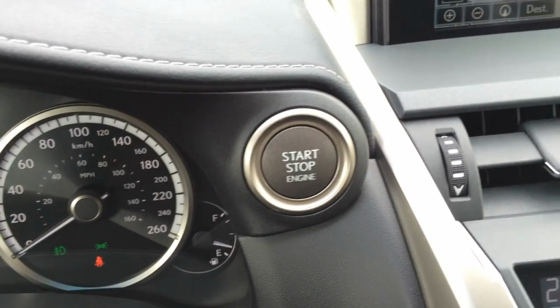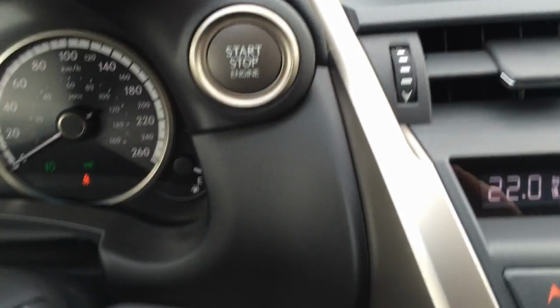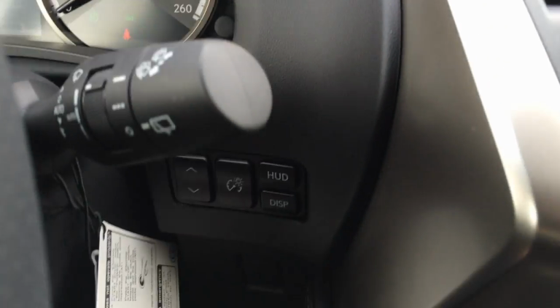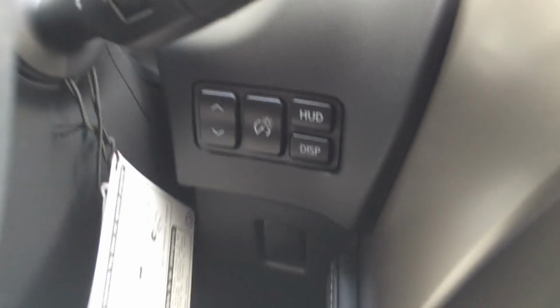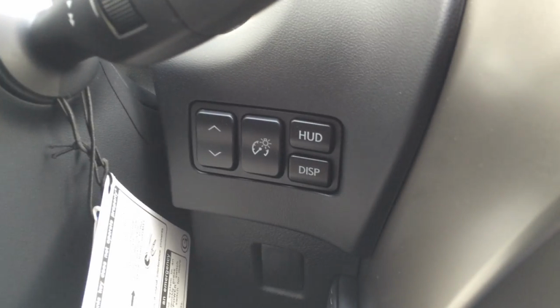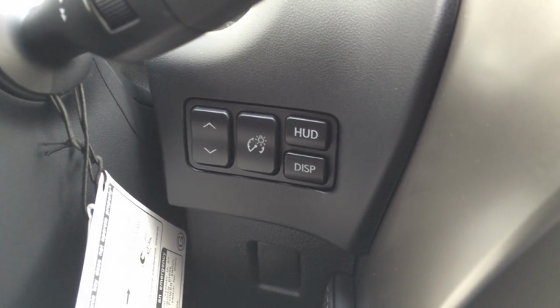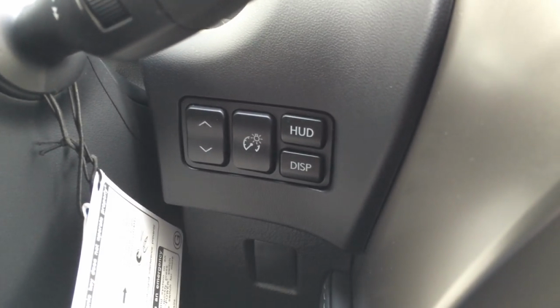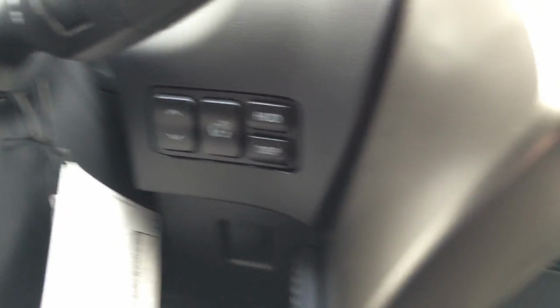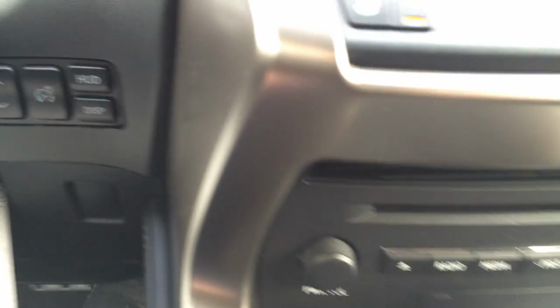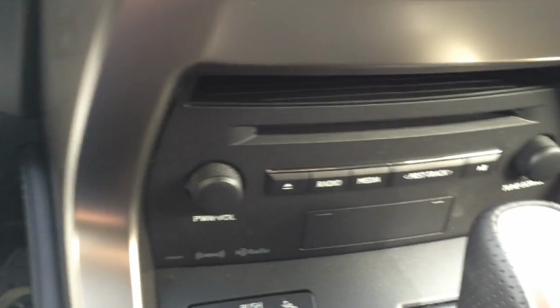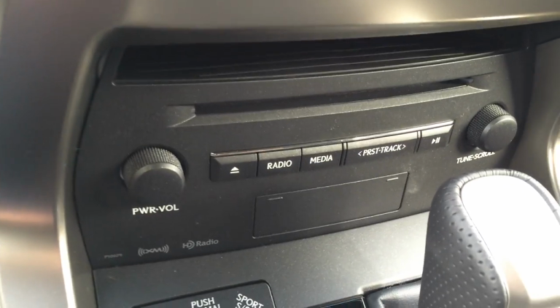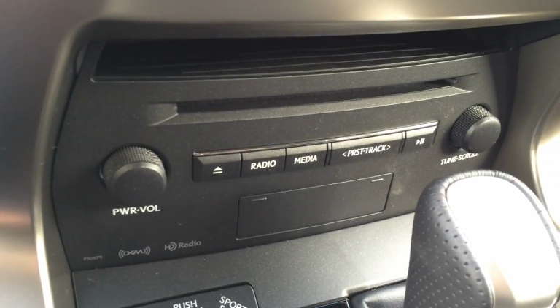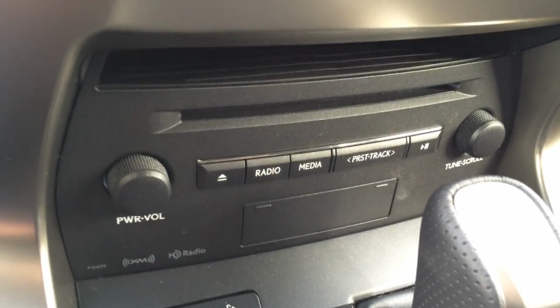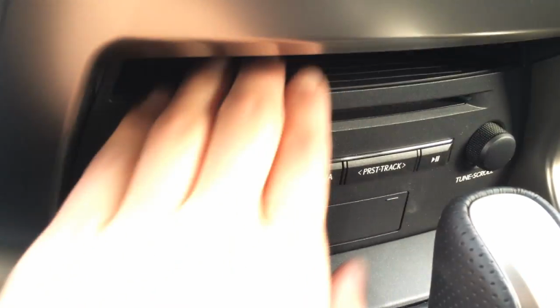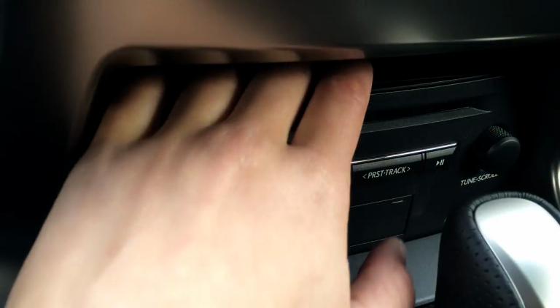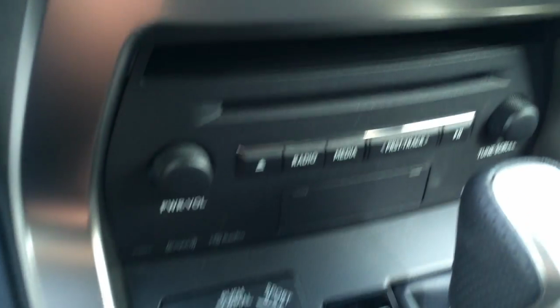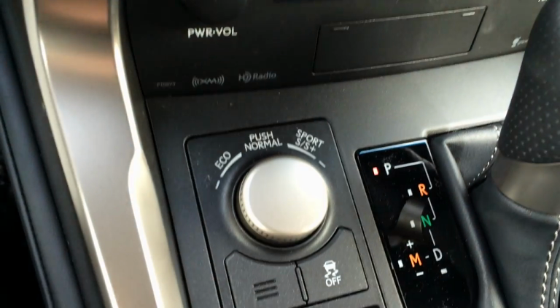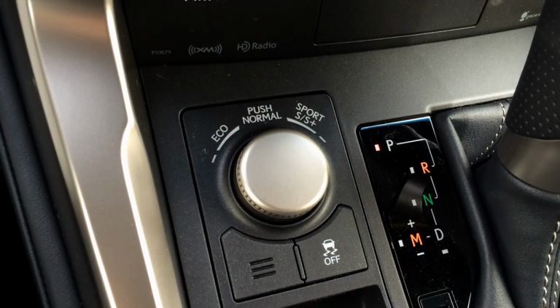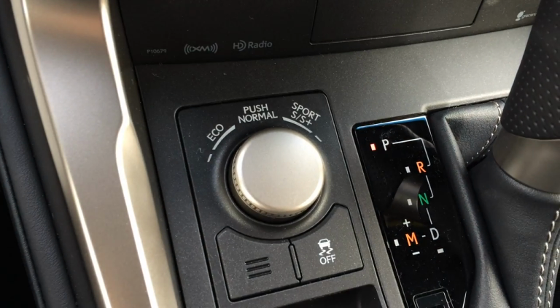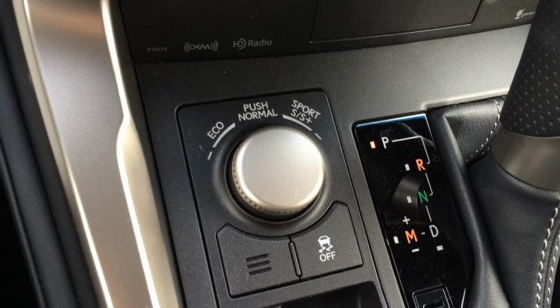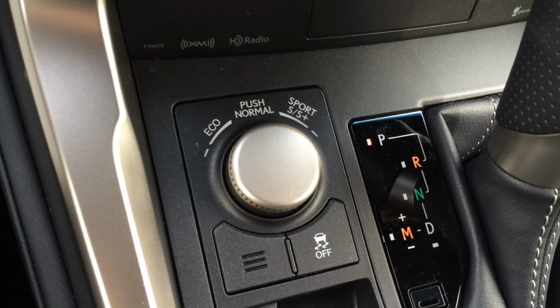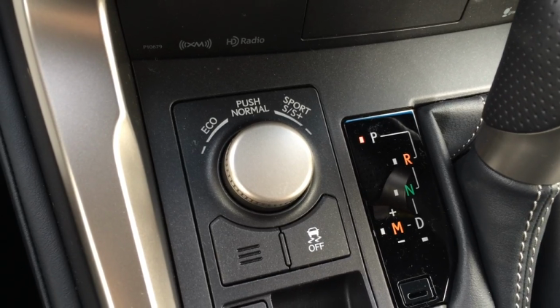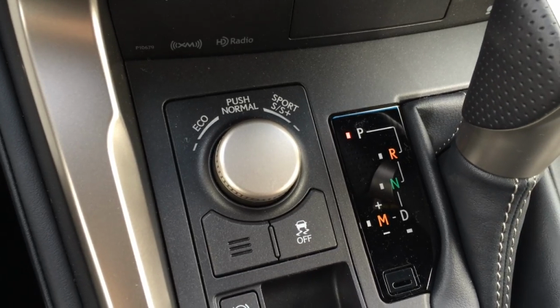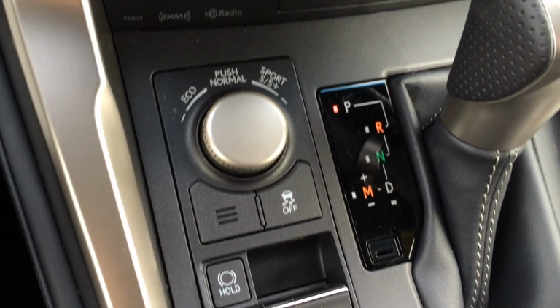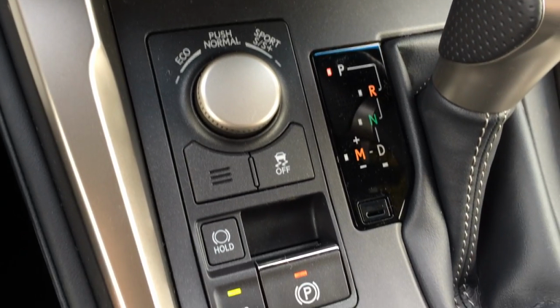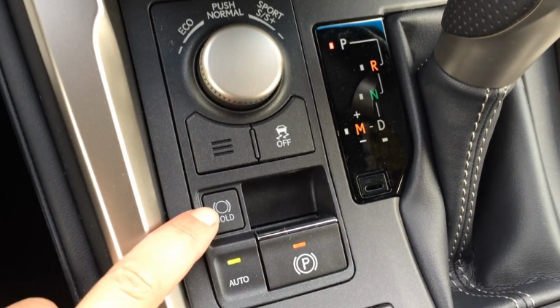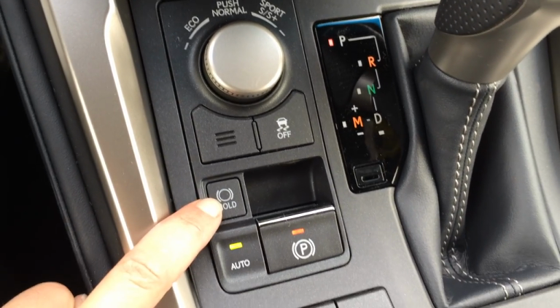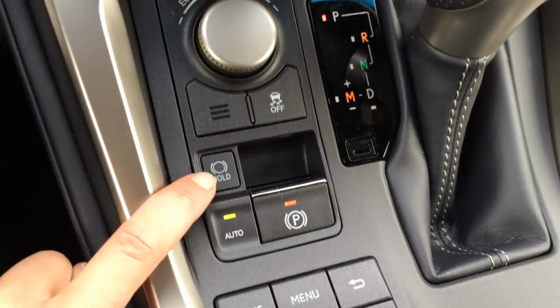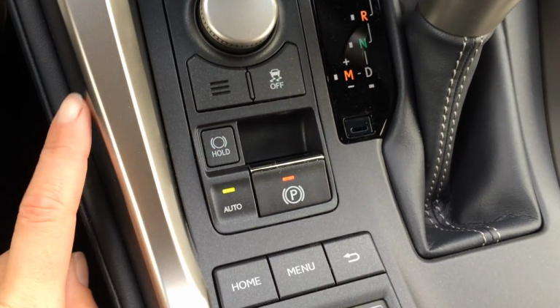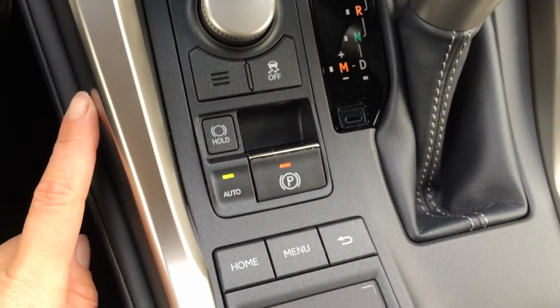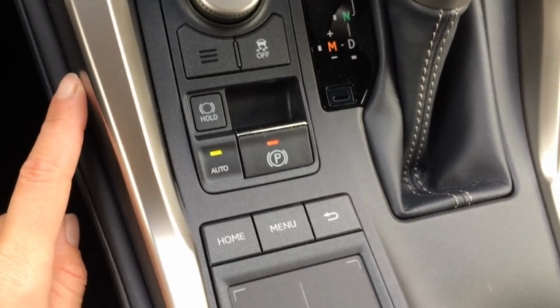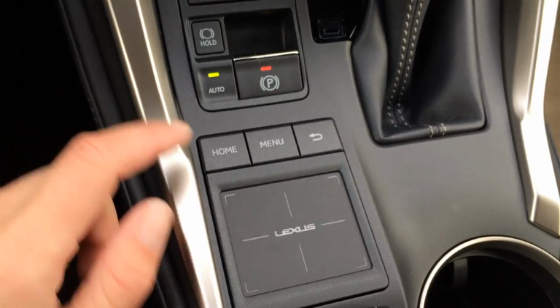Engine start and stop button. Heads up display. Shortcut buttons for your audio right here. You have a storage unit. Eco, Normal, Sport S and S+ drive modes. Traction control off switch. Your brake hold button. Electronic park brake.